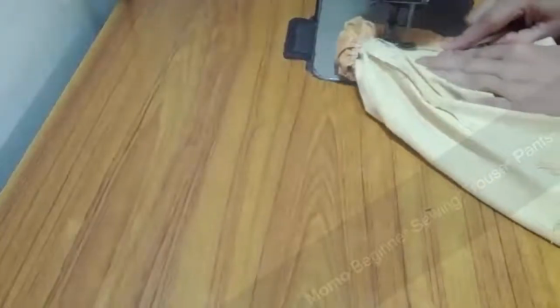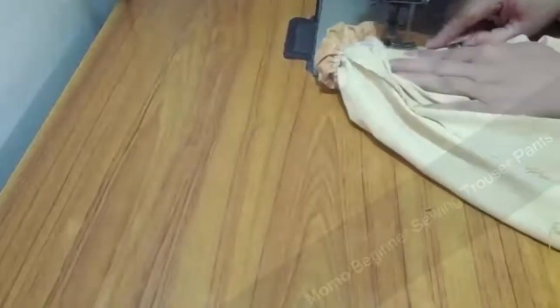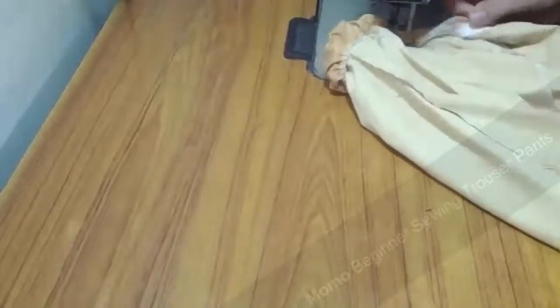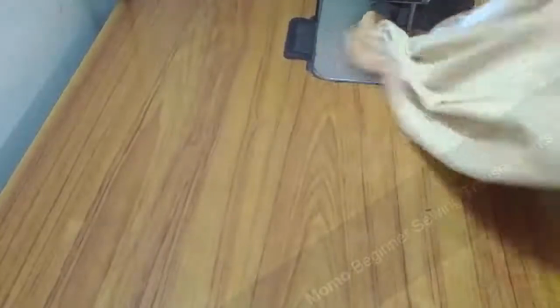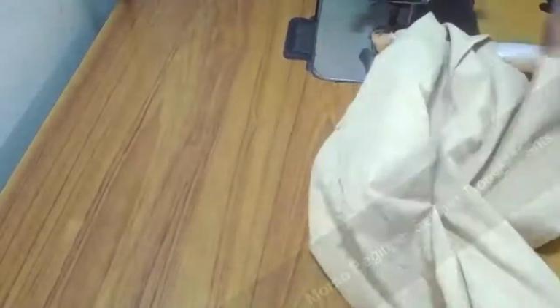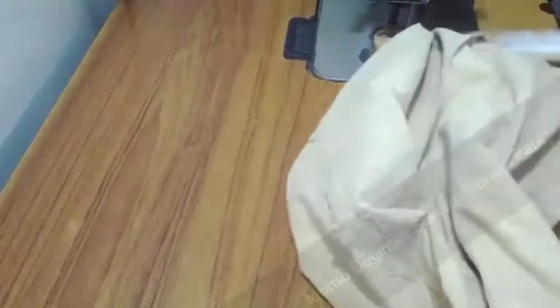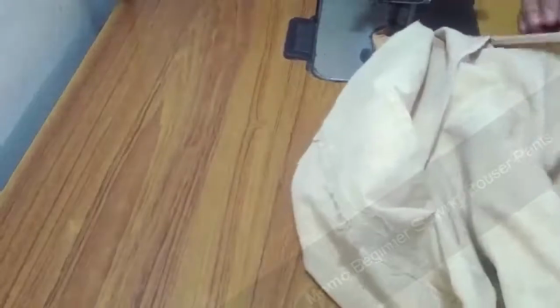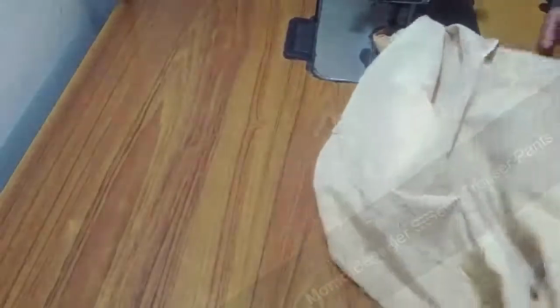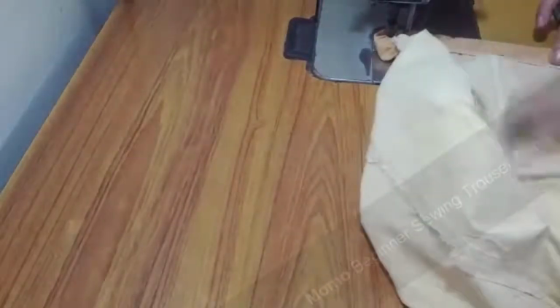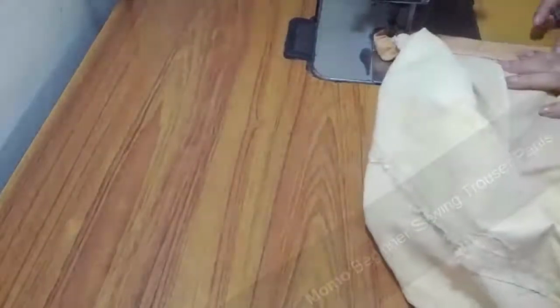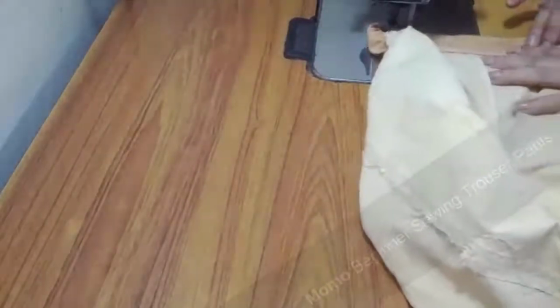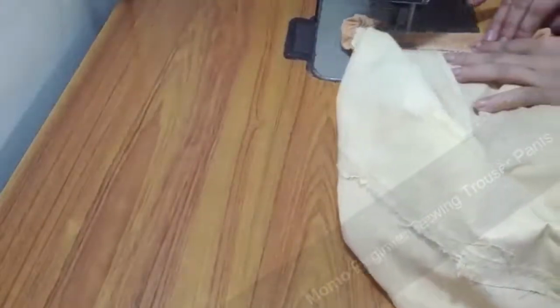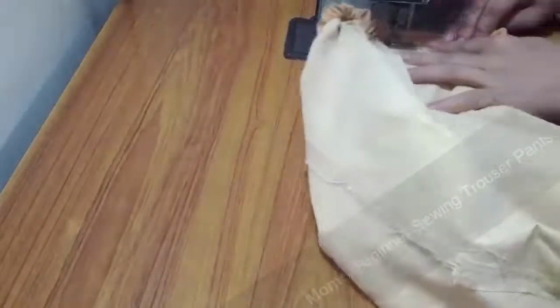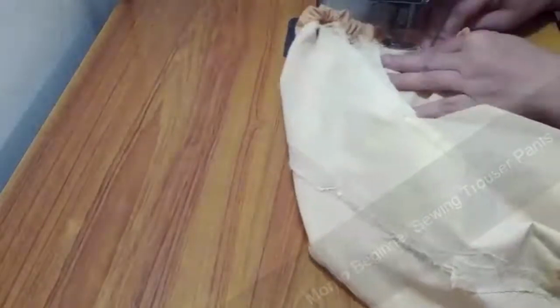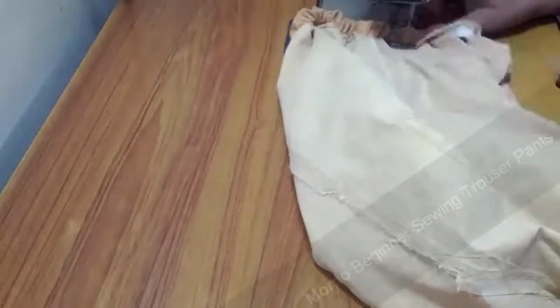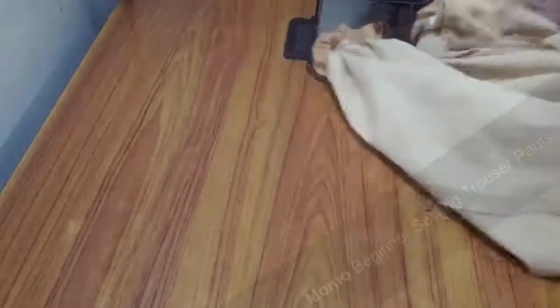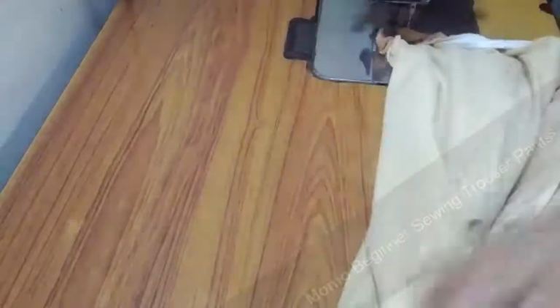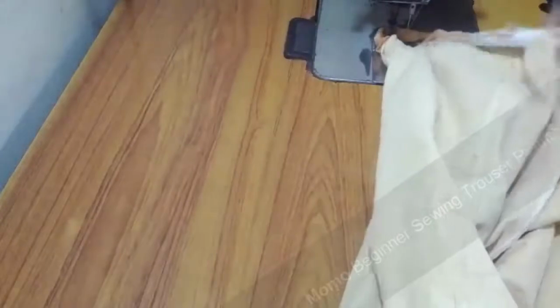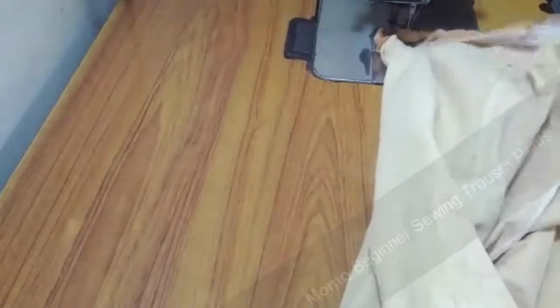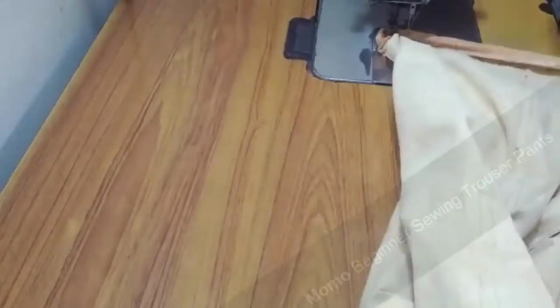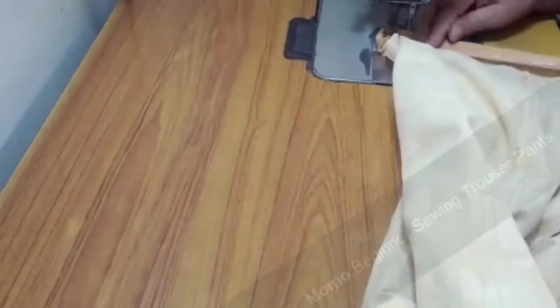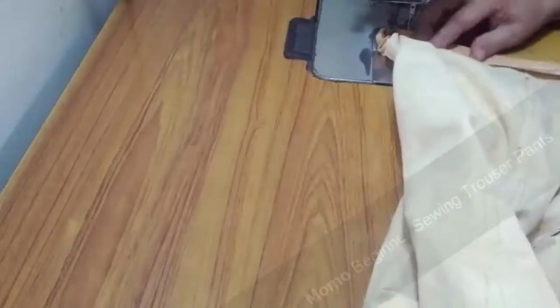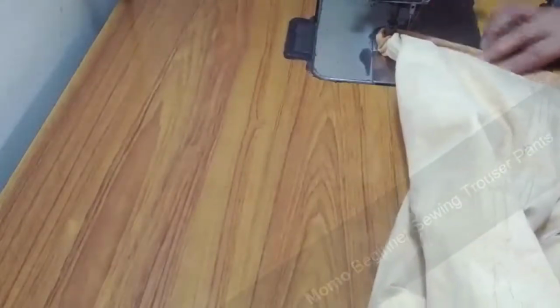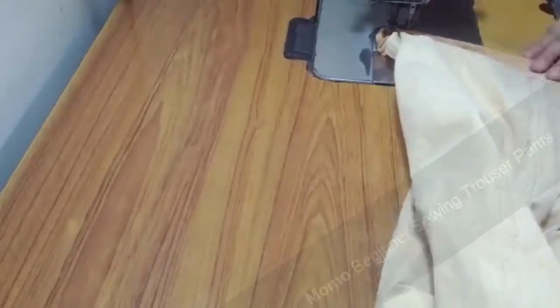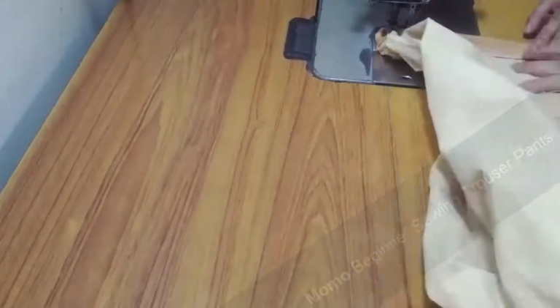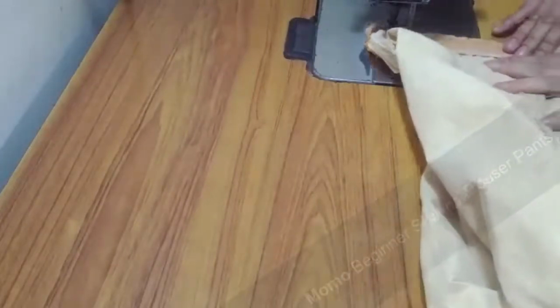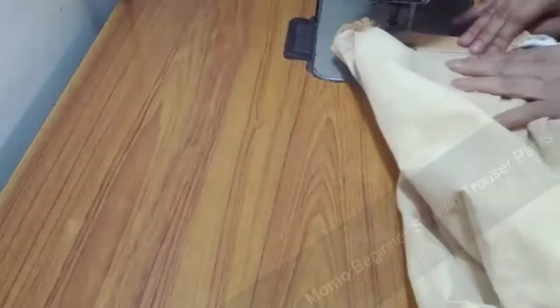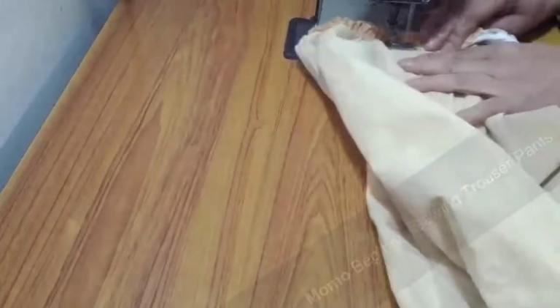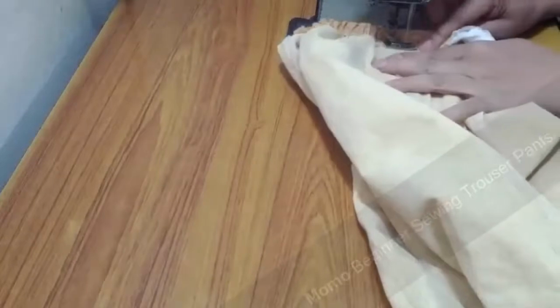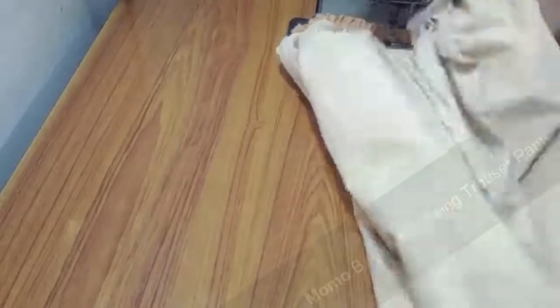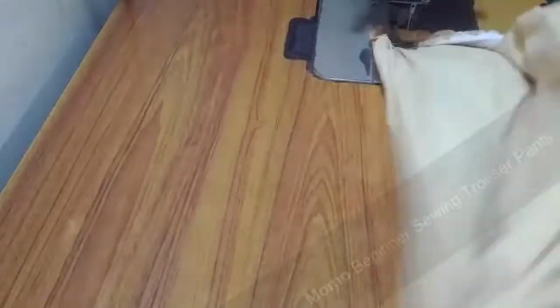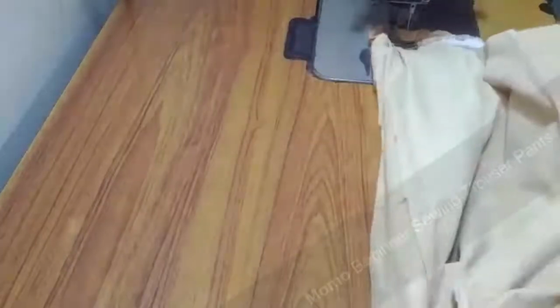Now I'm attaching the waistband elastic. I've overlocked the elastic onto the hemline at the top, and now I just fold it and do one single seam.